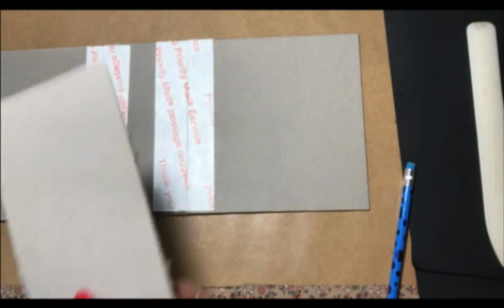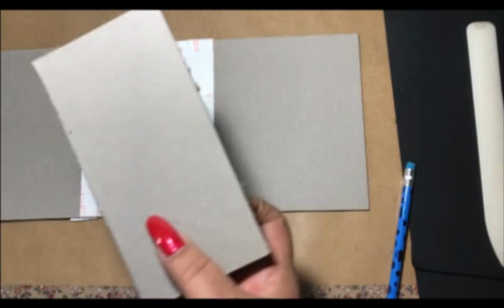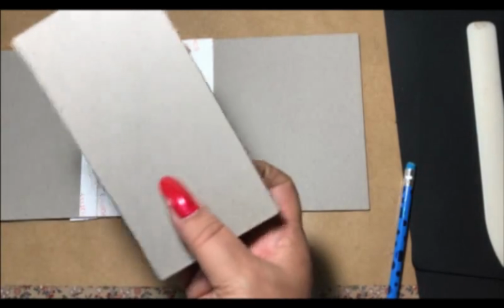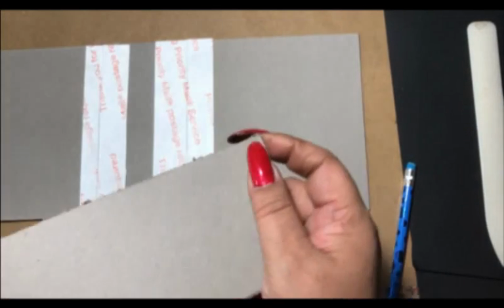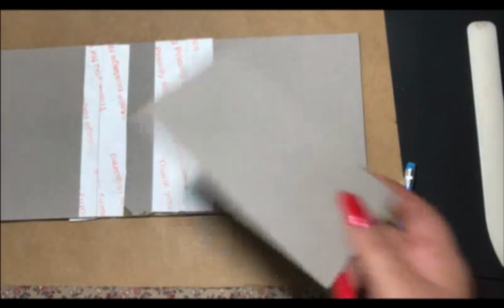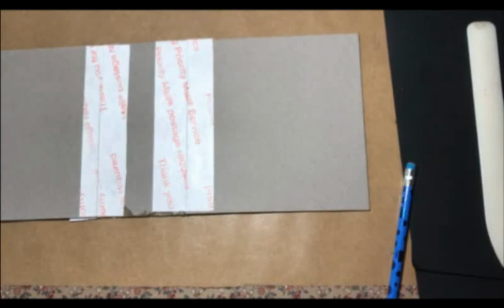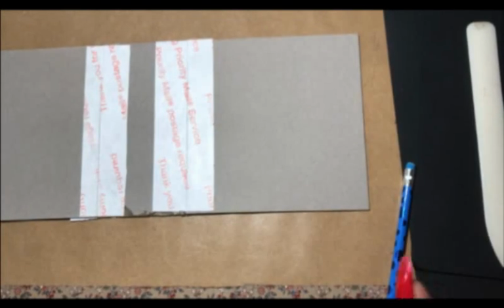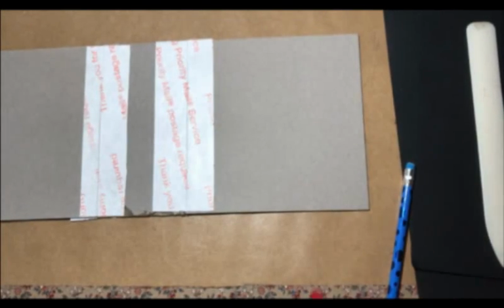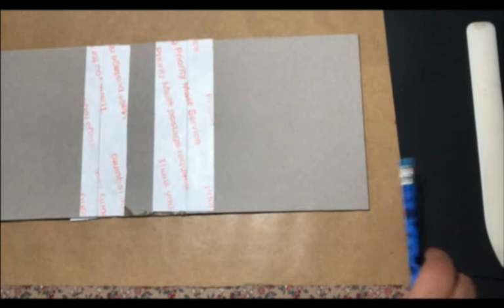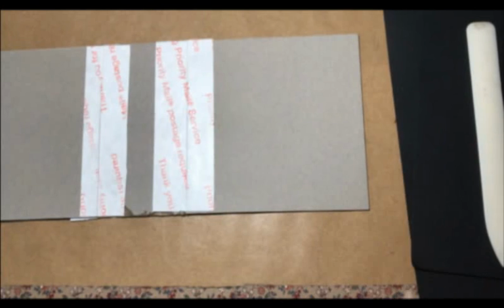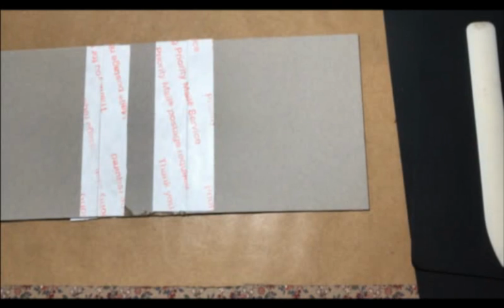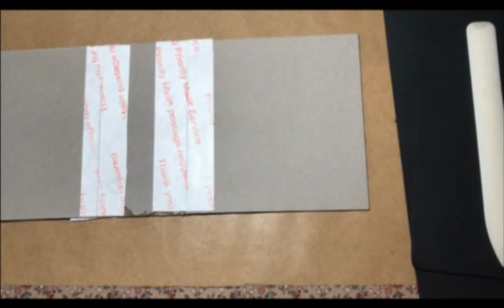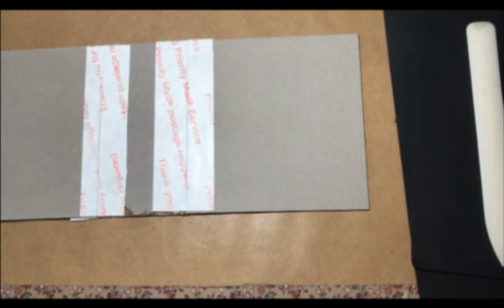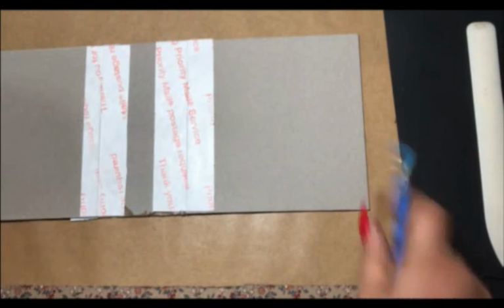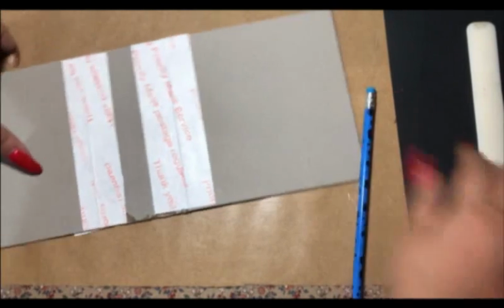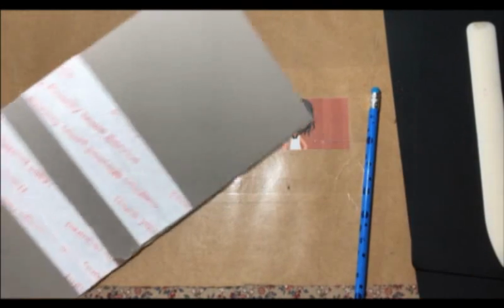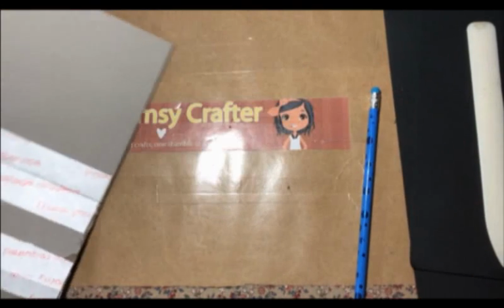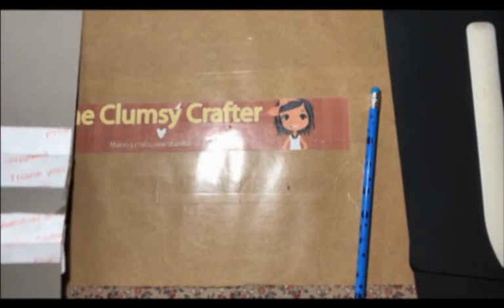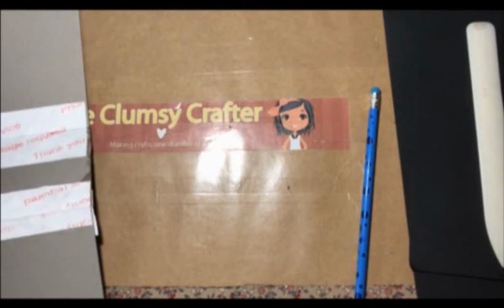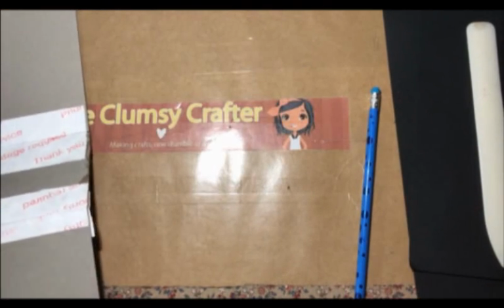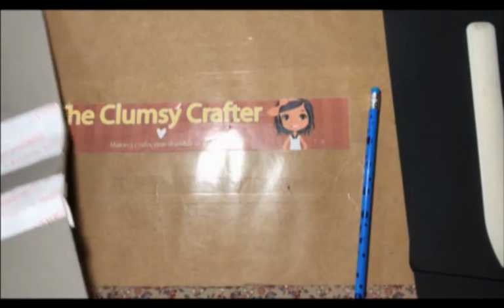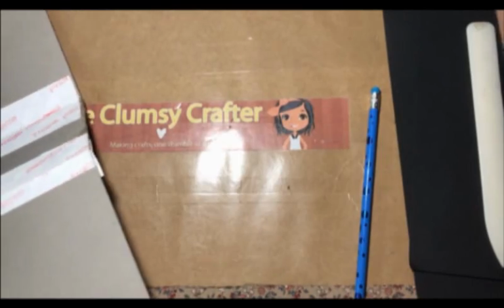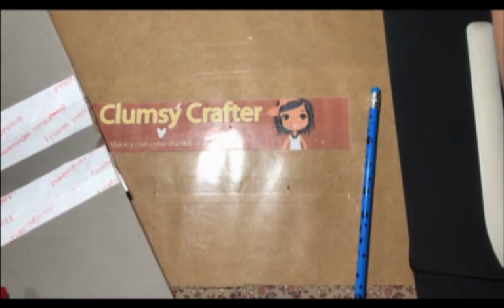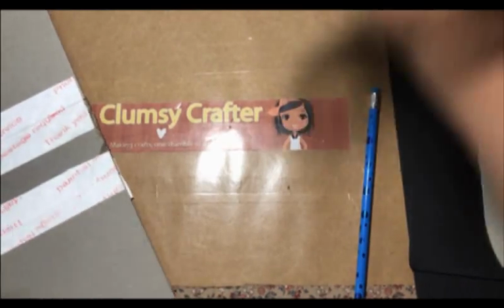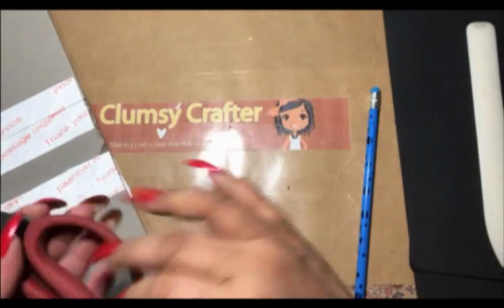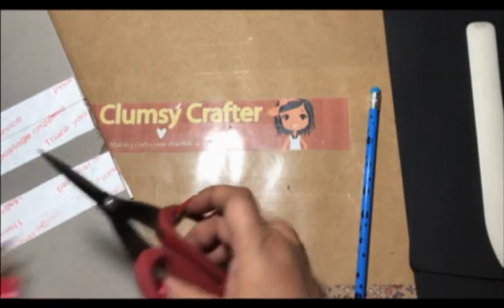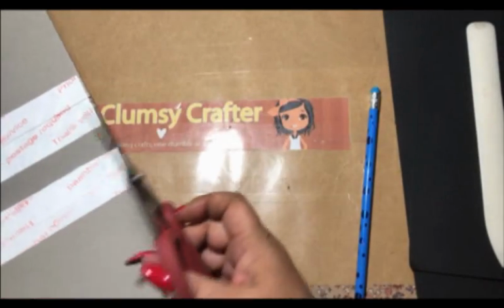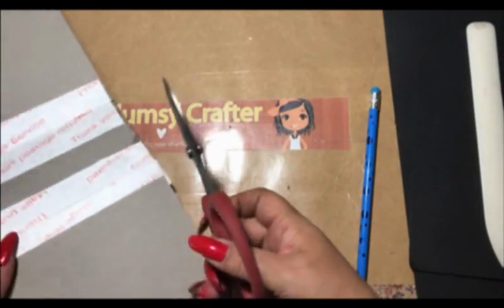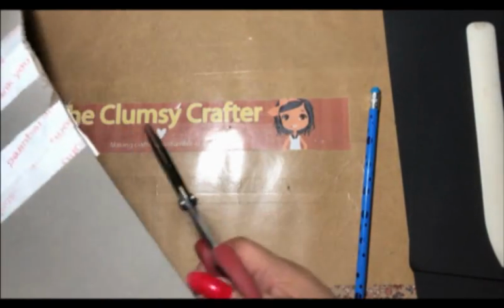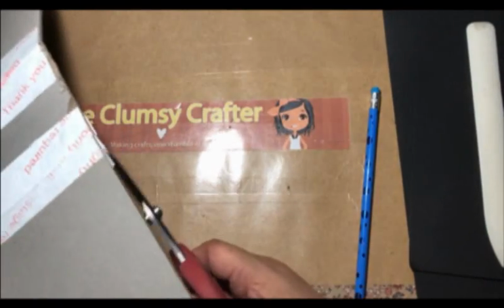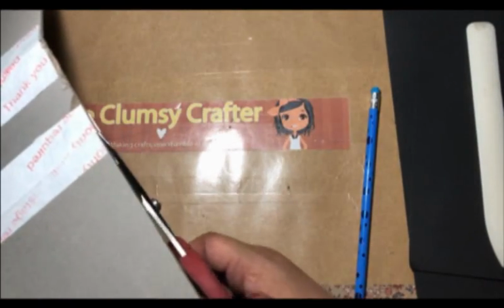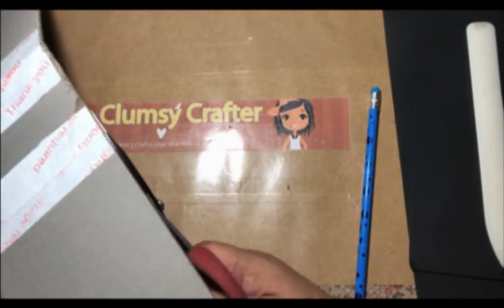That turned out really nice. Now you have an extra piece of chipboard — just throw it in your stash to be used for another project. Let's go ahead and put the big scissors away; I just want to trim off my excess here.